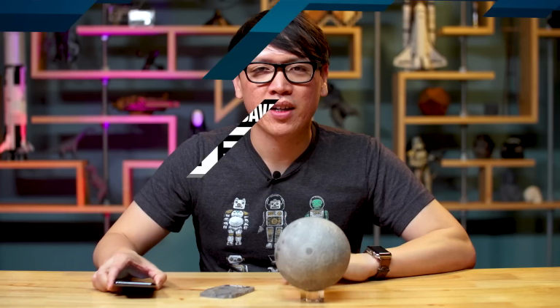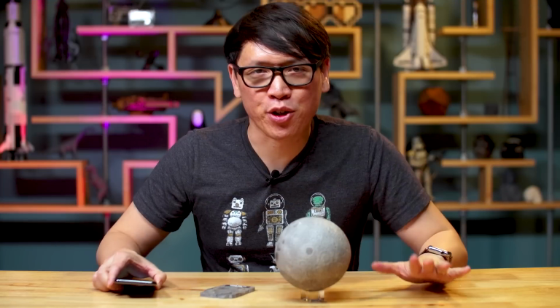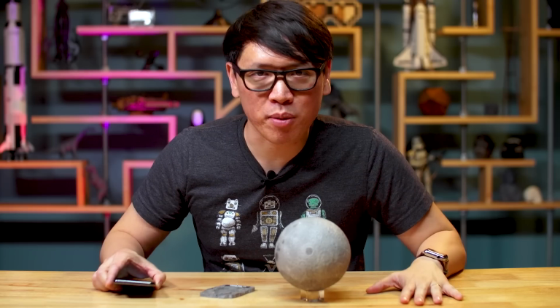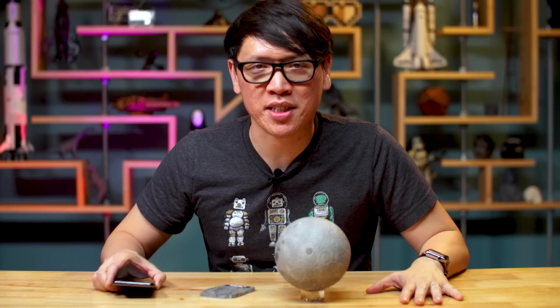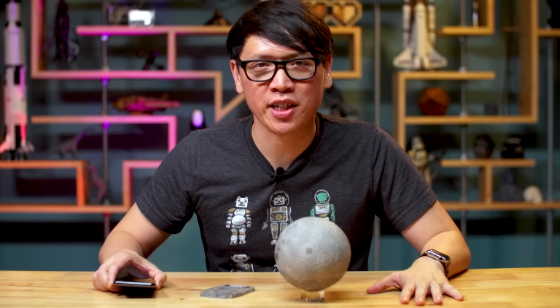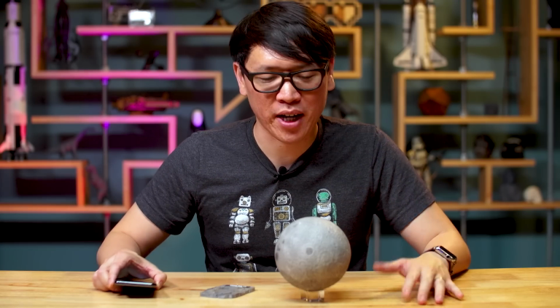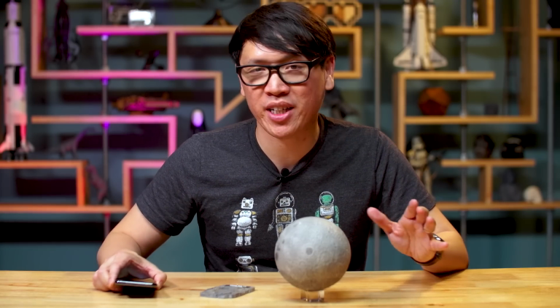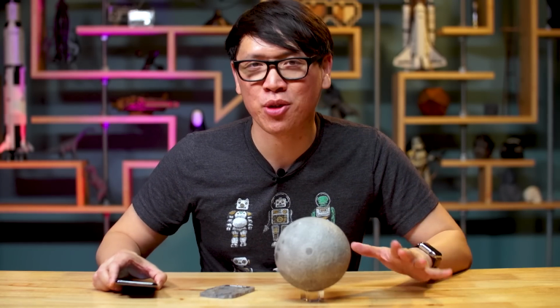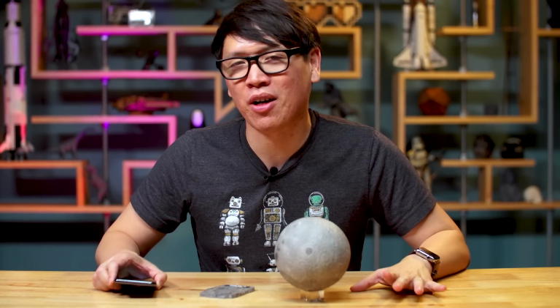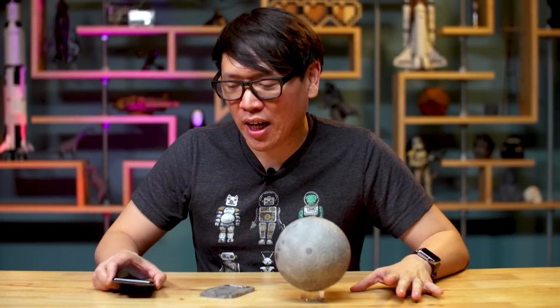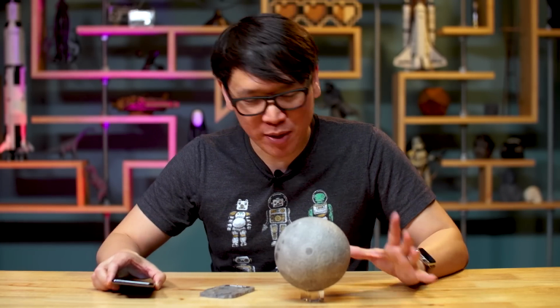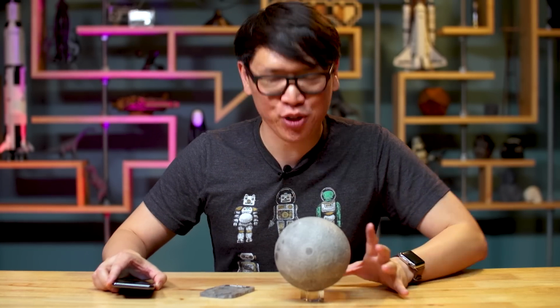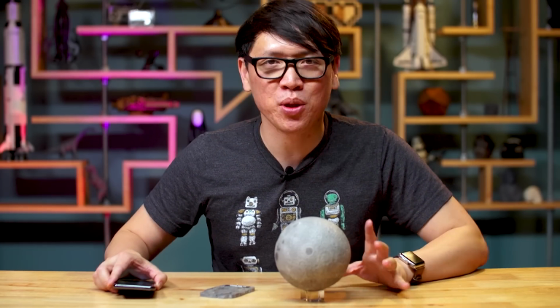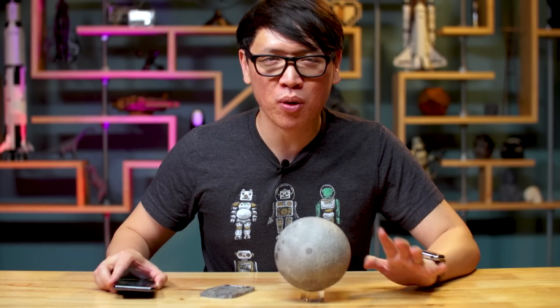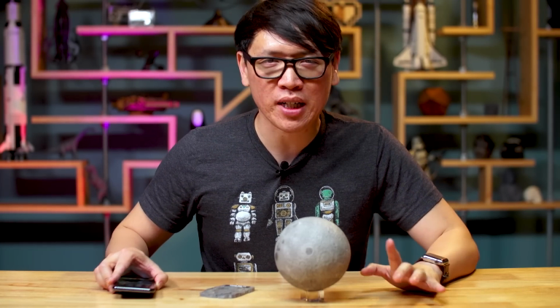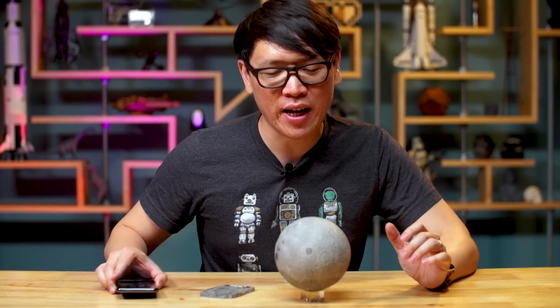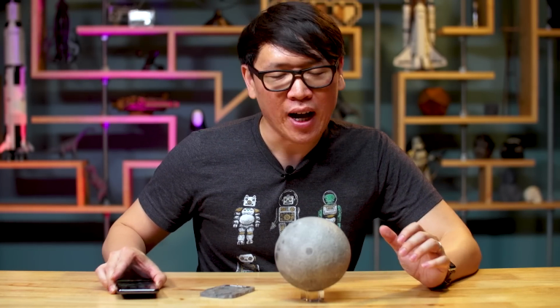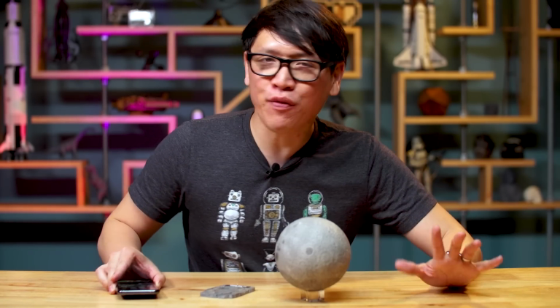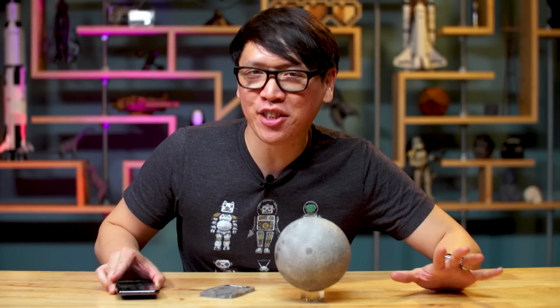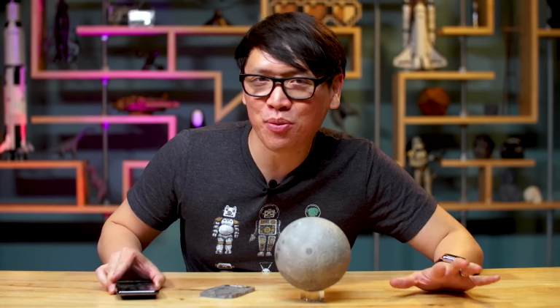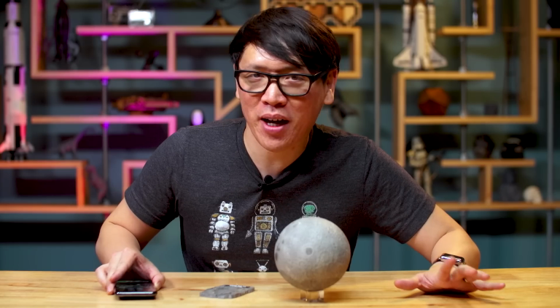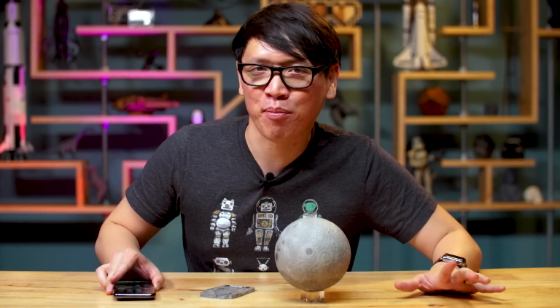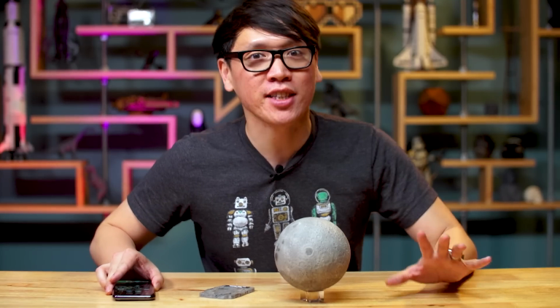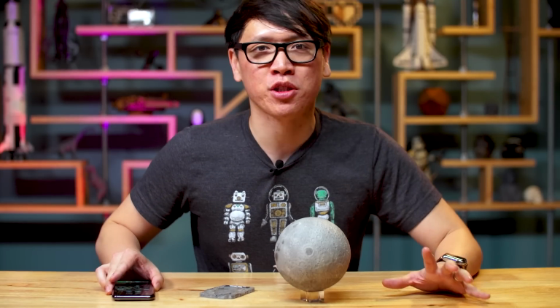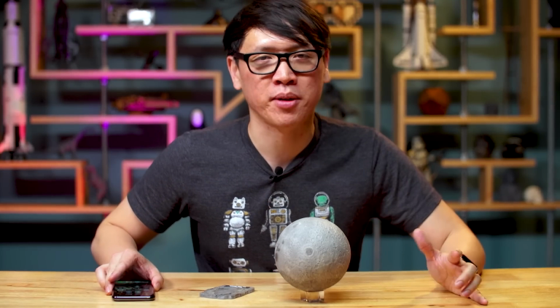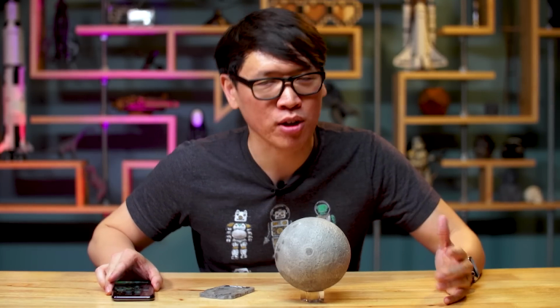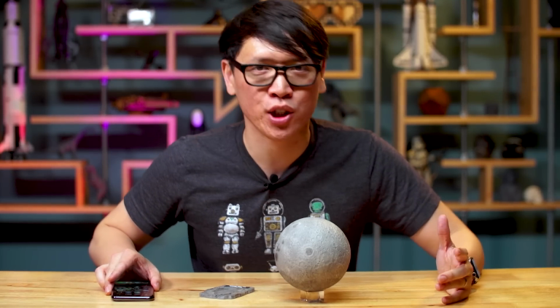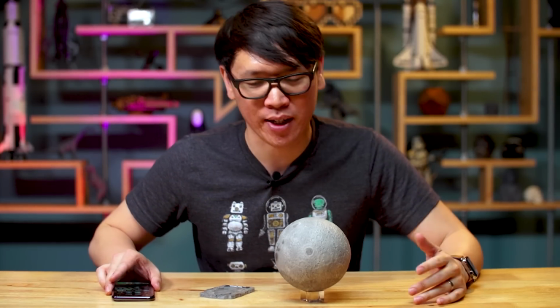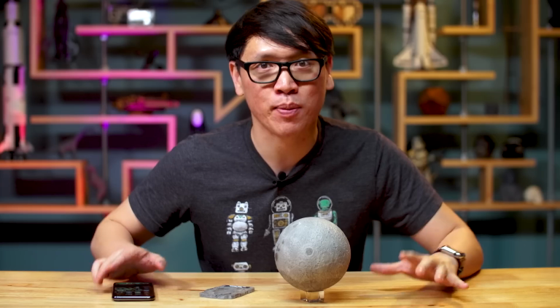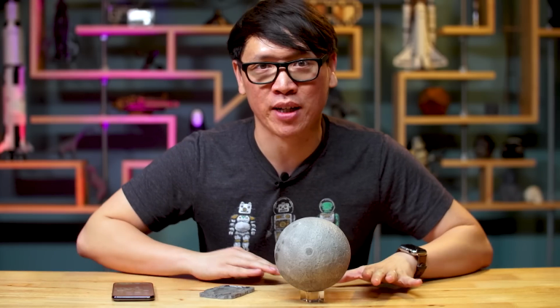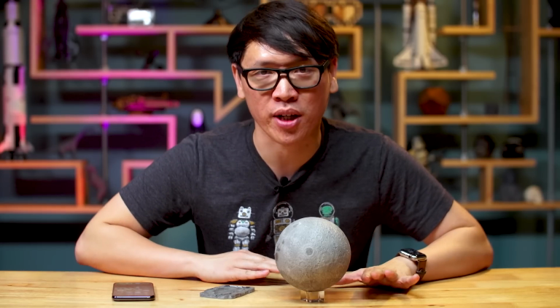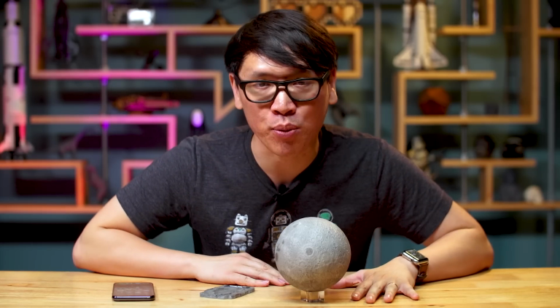Hey everybody, Norm from Tested here, and for today's show and tell I'm introducing you guys to a product that I don't know if I can actually recommend, but I think it's interesting from a technology and space standpoint anyway.